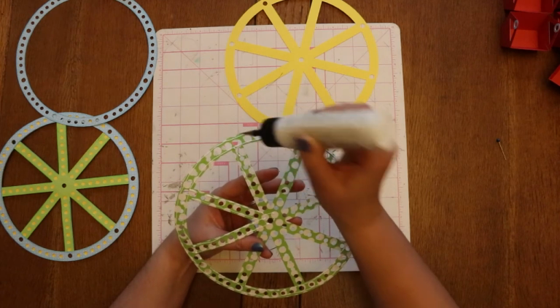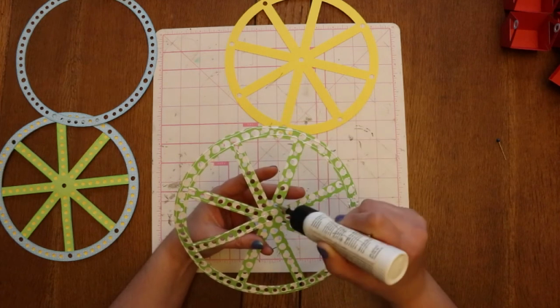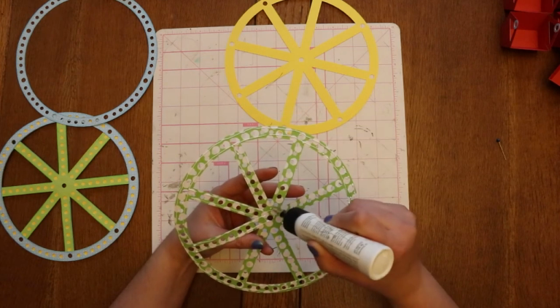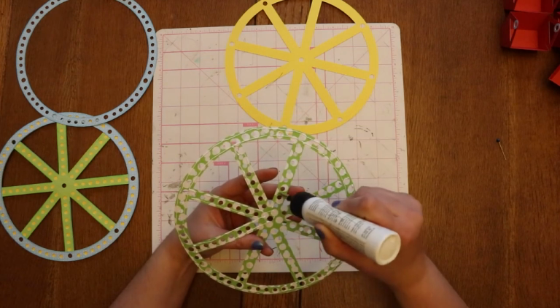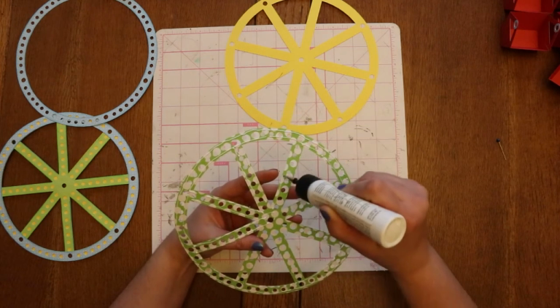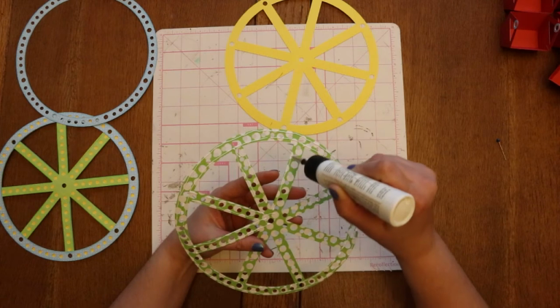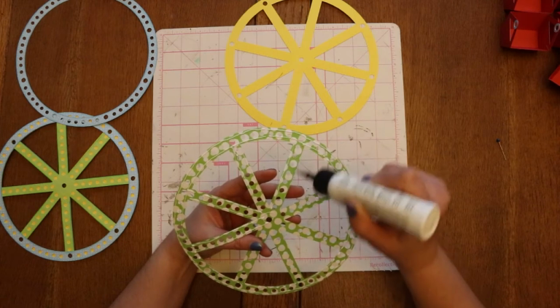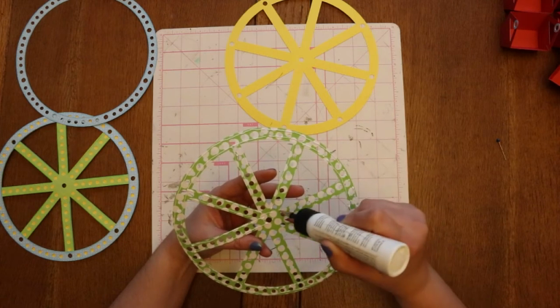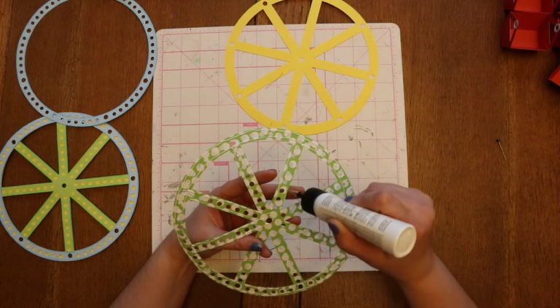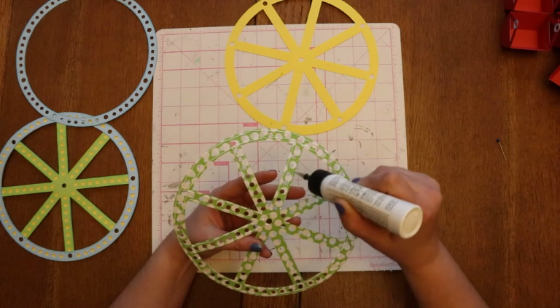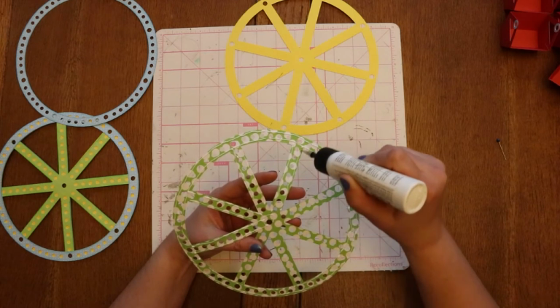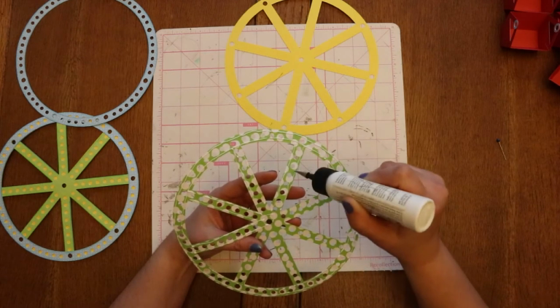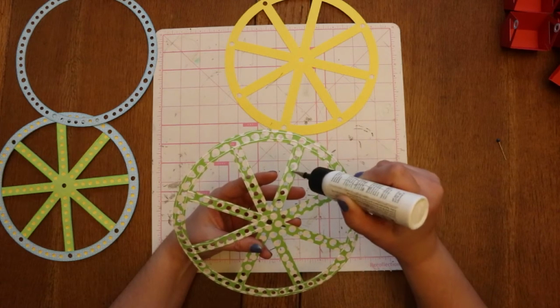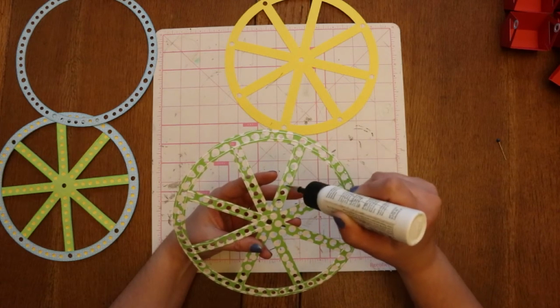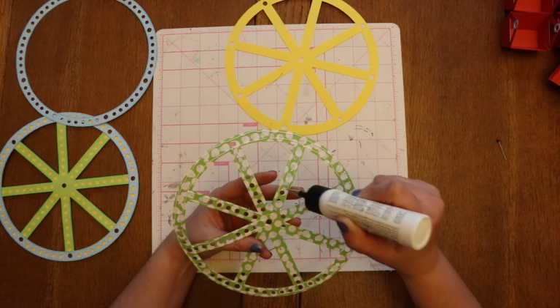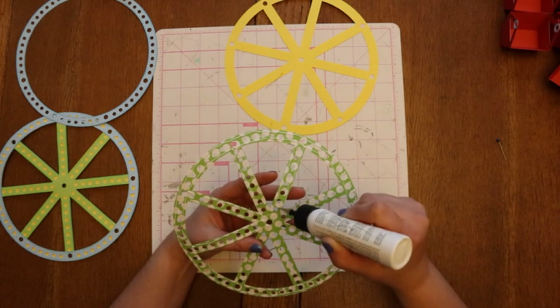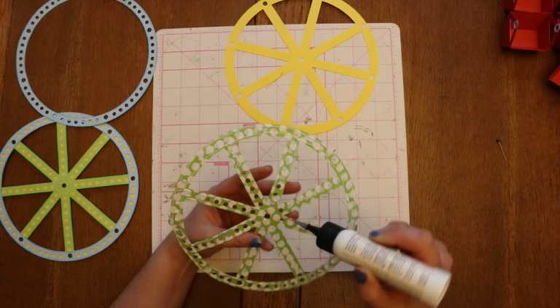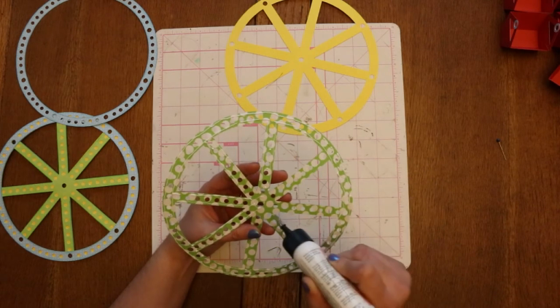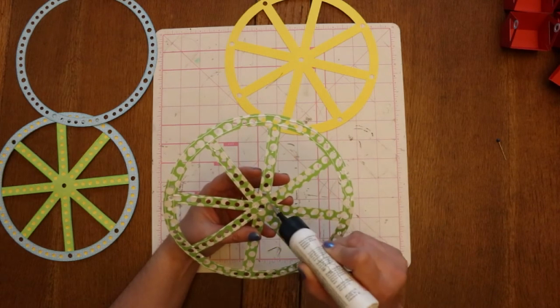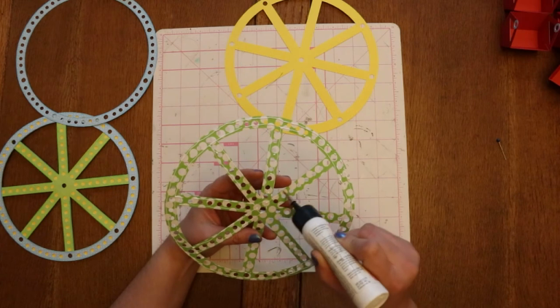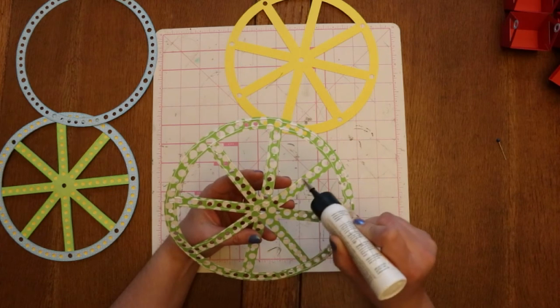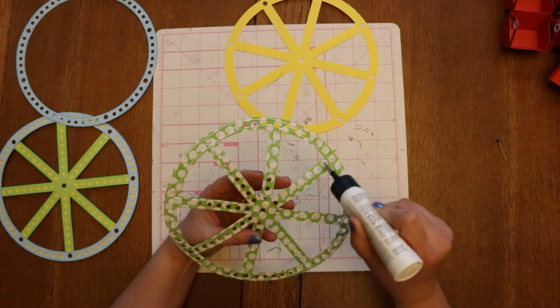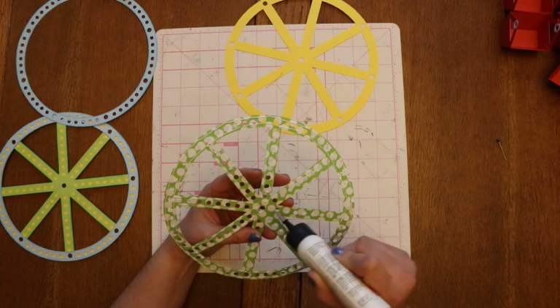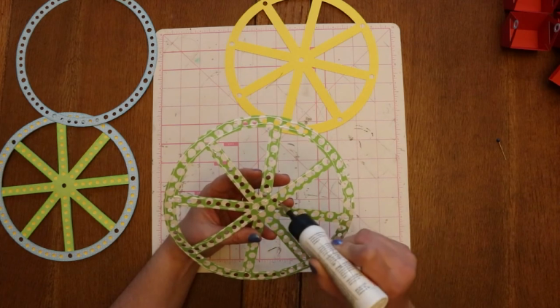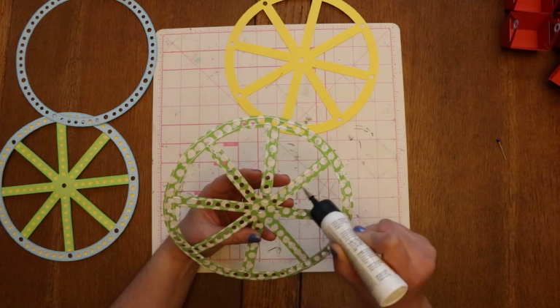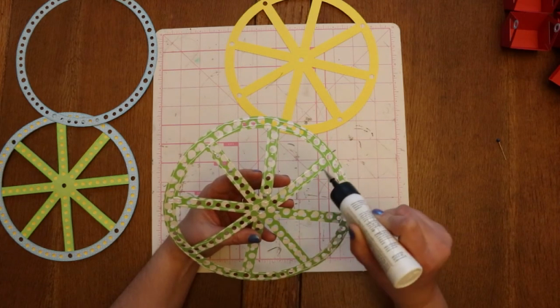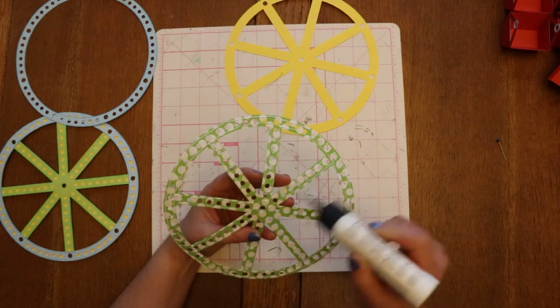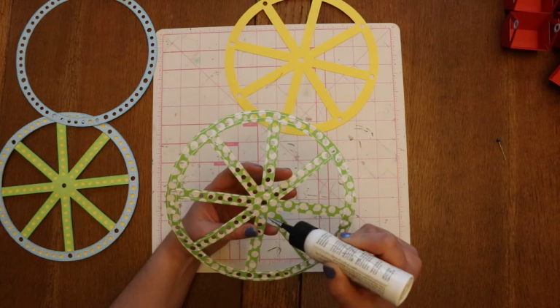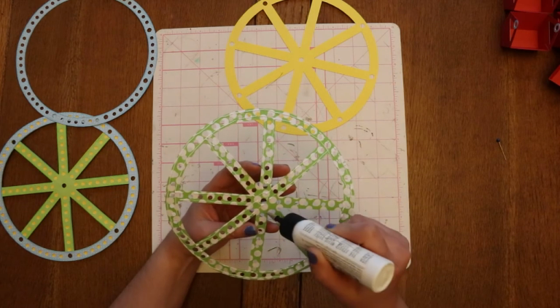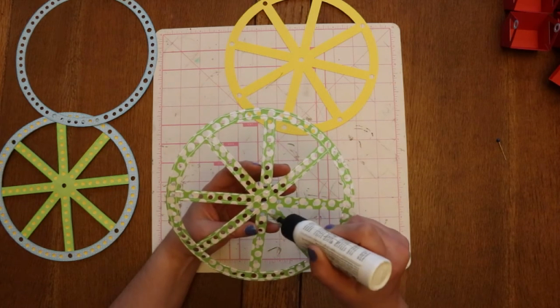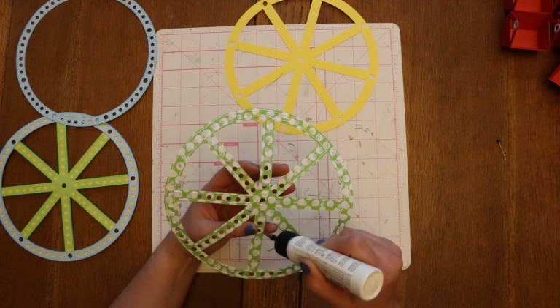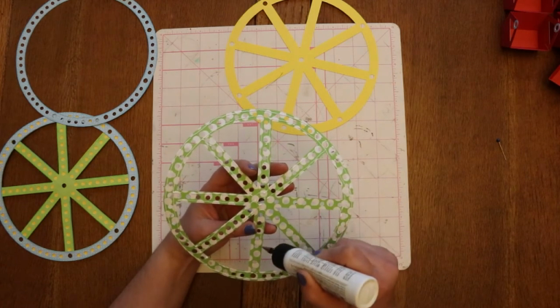If your glue will allow it, you can put some glue between the dots, but you don't have to. We've been doing it just in rows on either side and it's been quite strong.